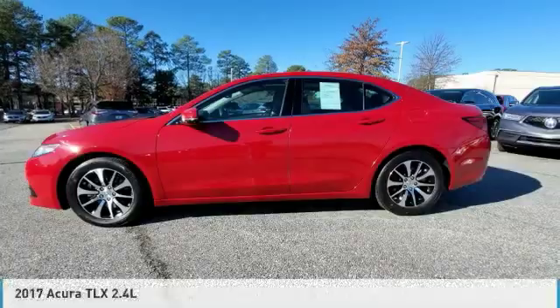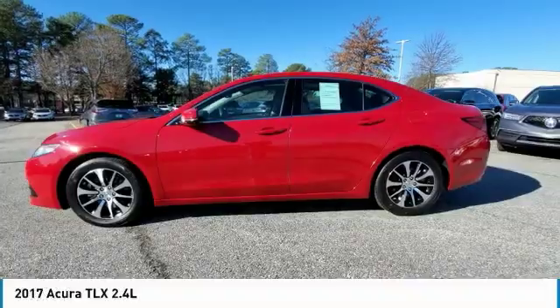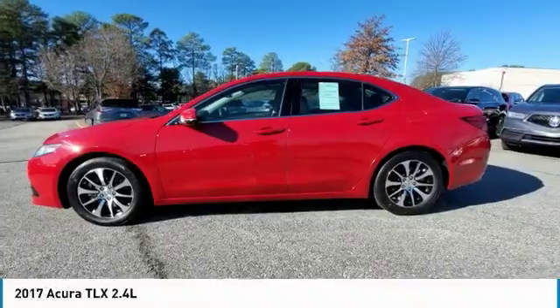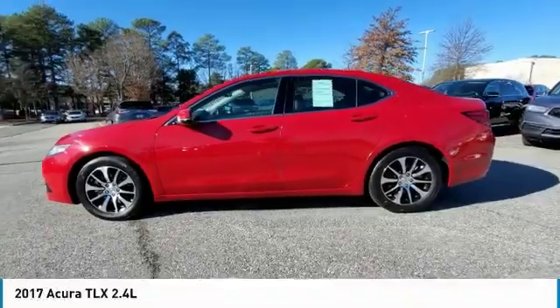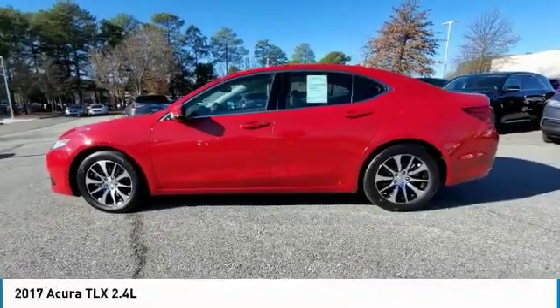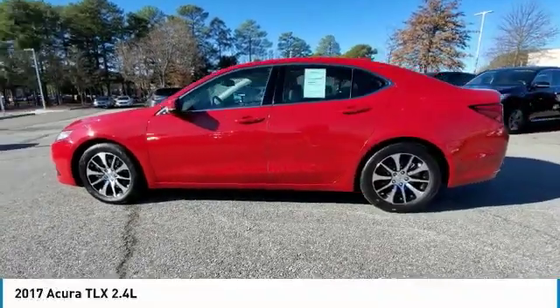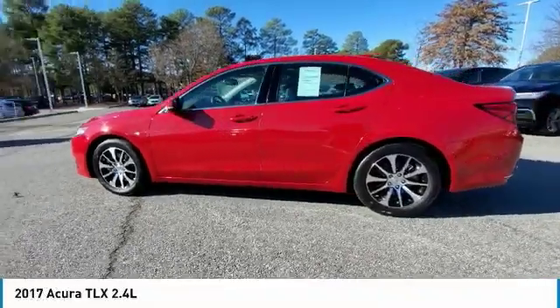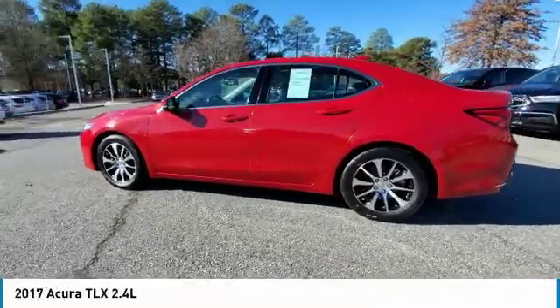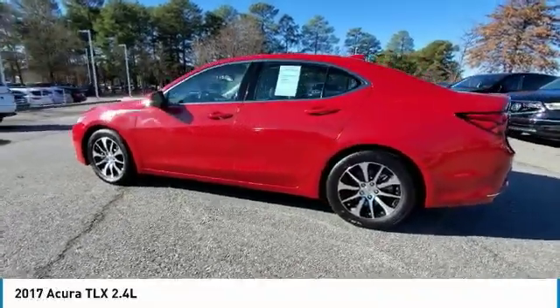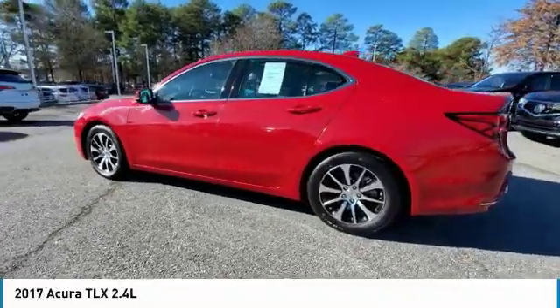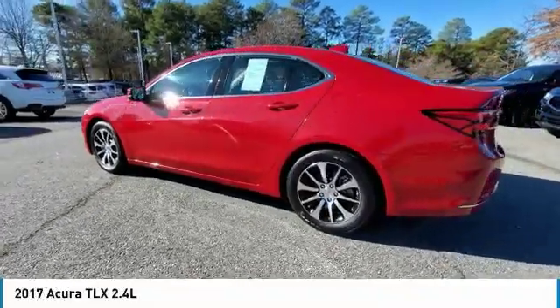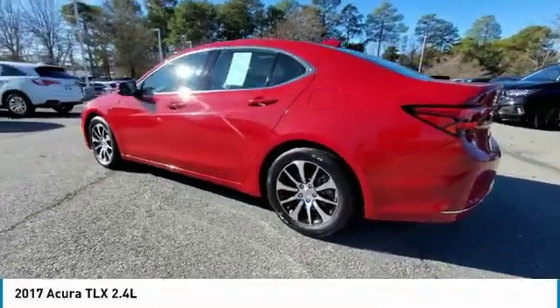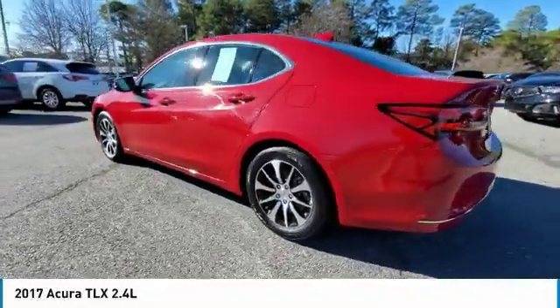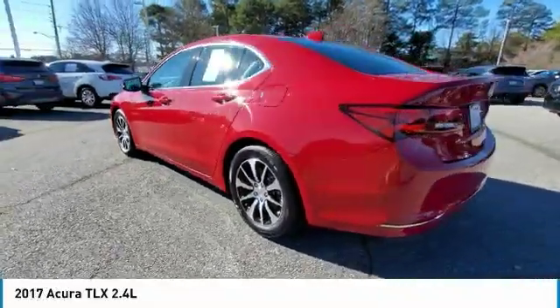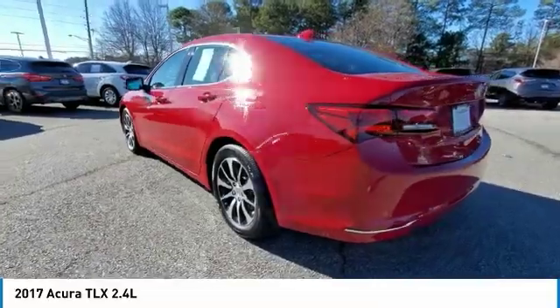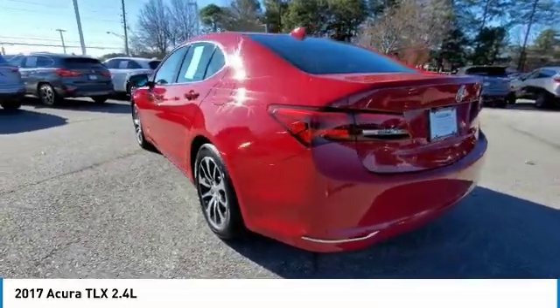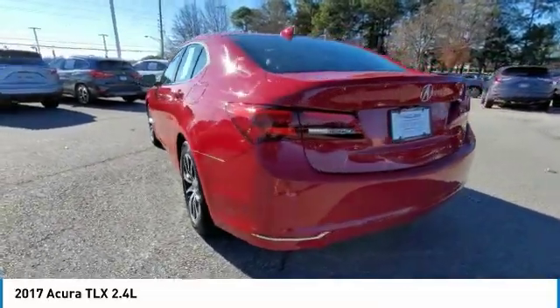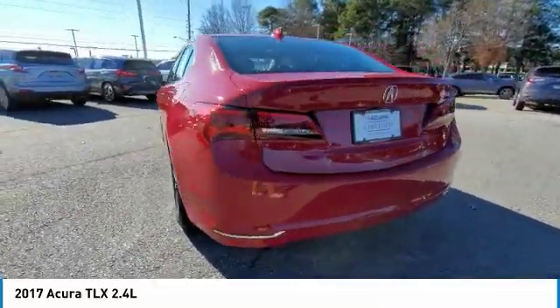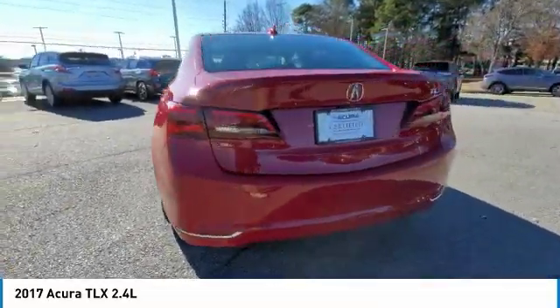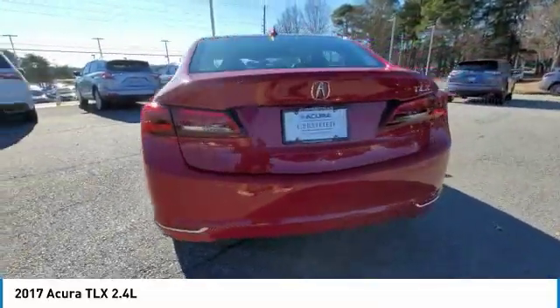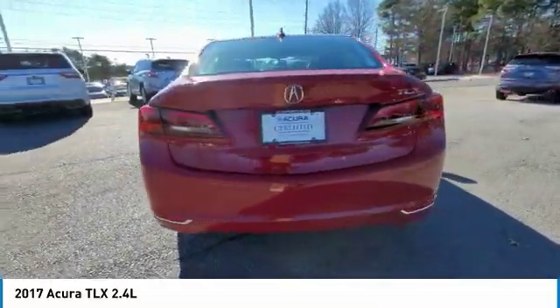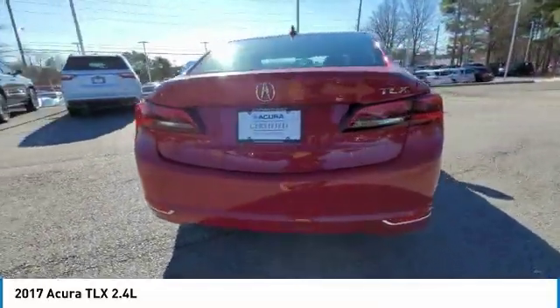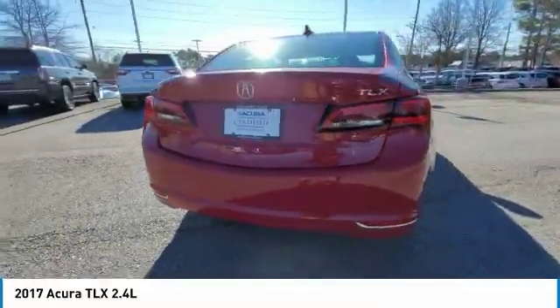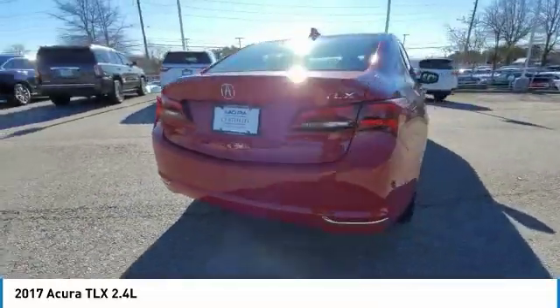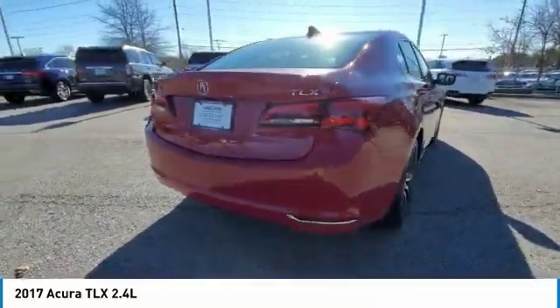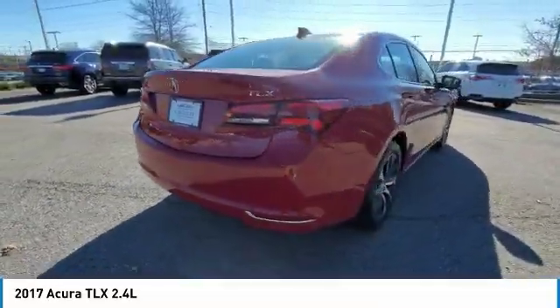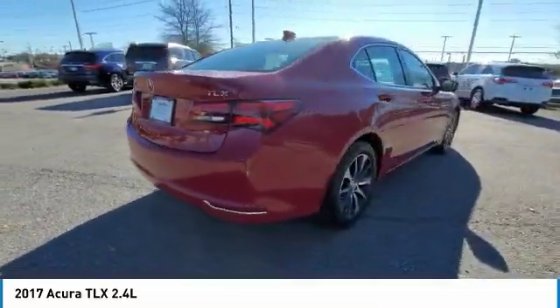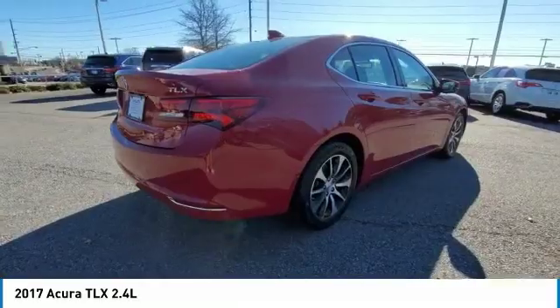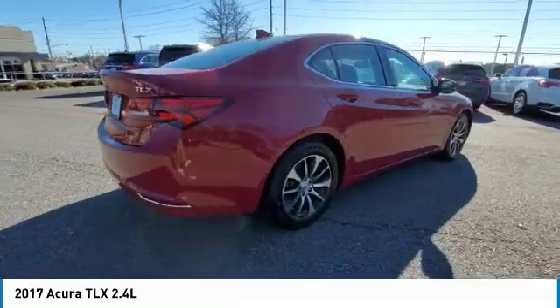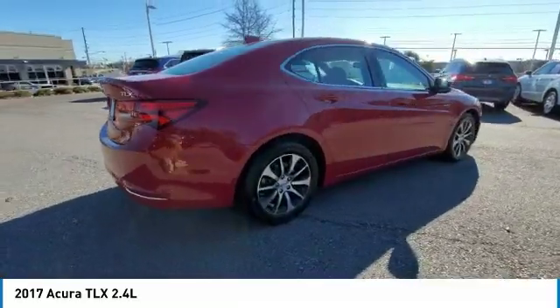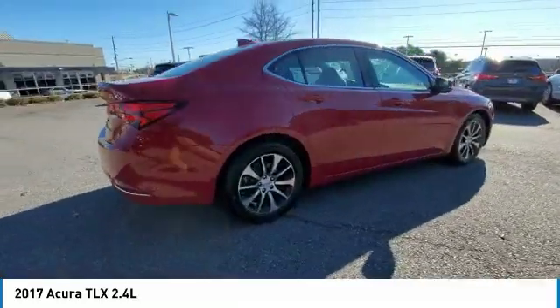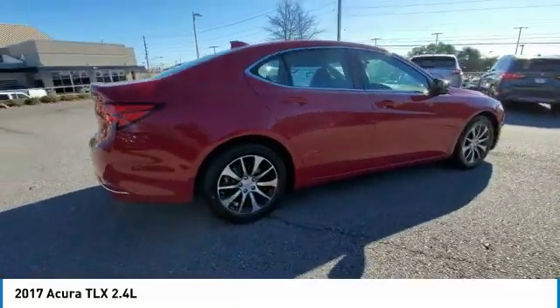Come test drive the 2017 Acura TLX. The Acura TLX impresses drivers with its nimble handling, great fuel economy, and long list of high-tech features.